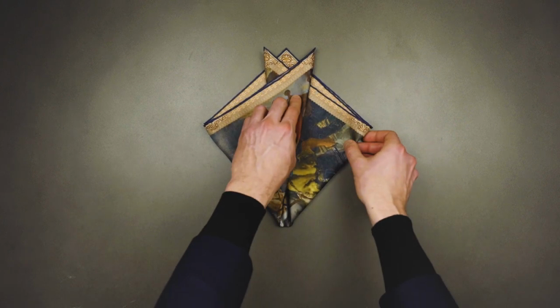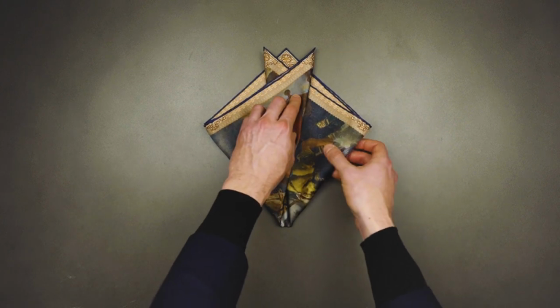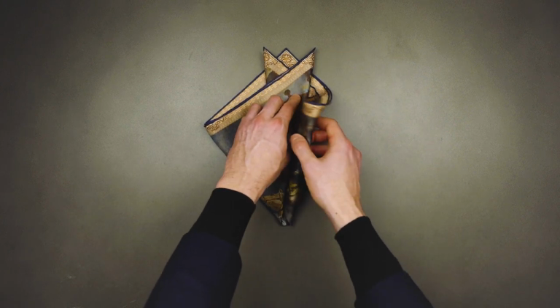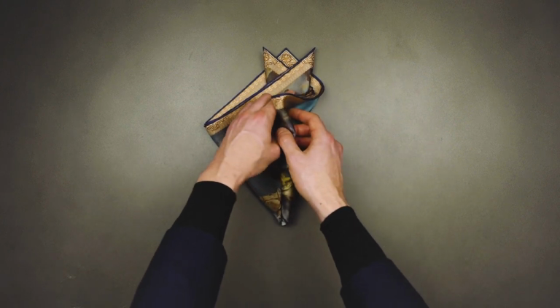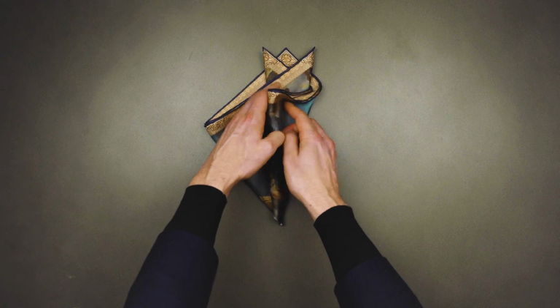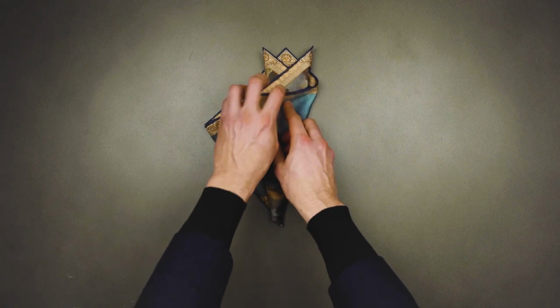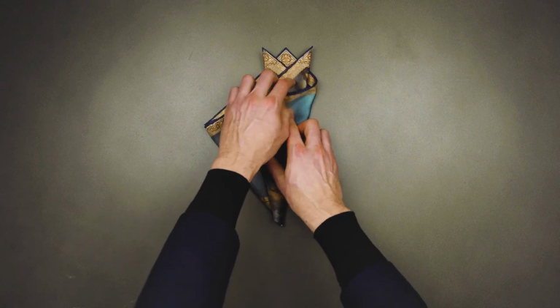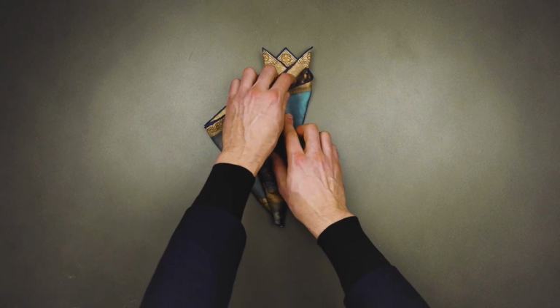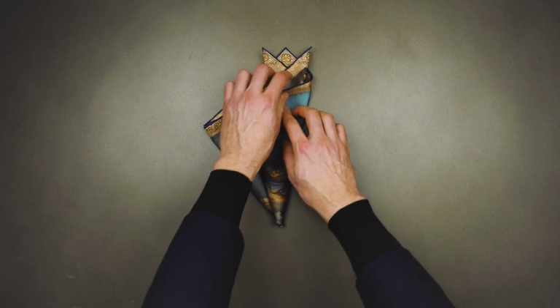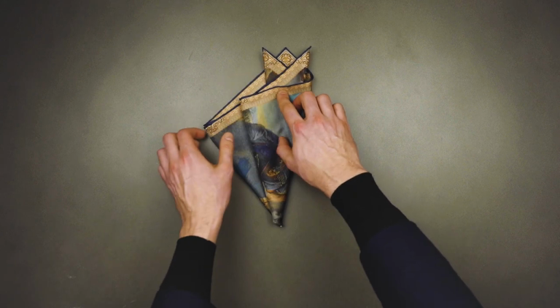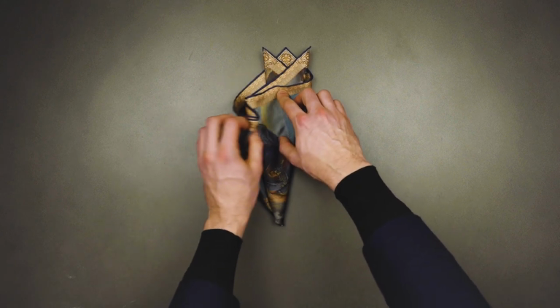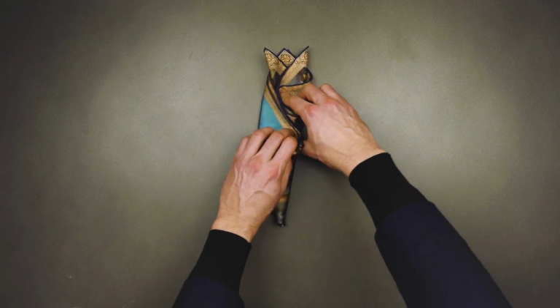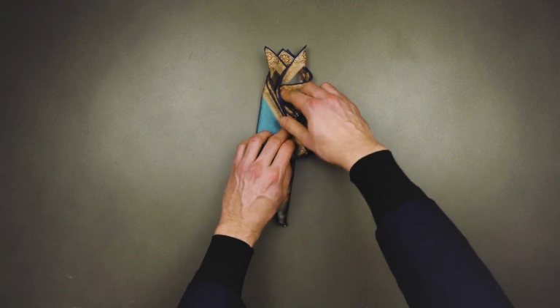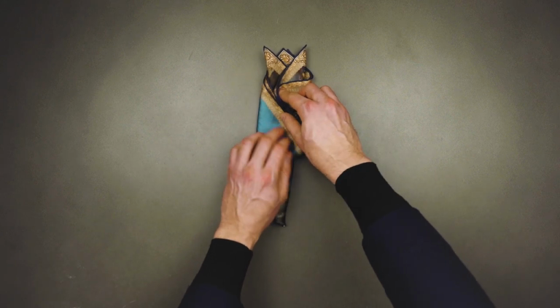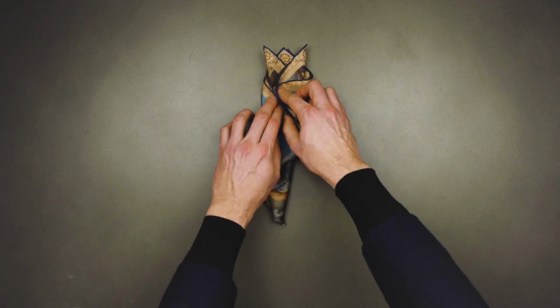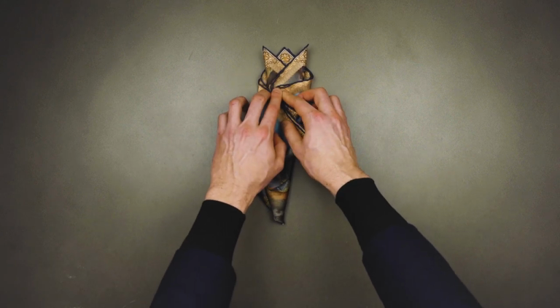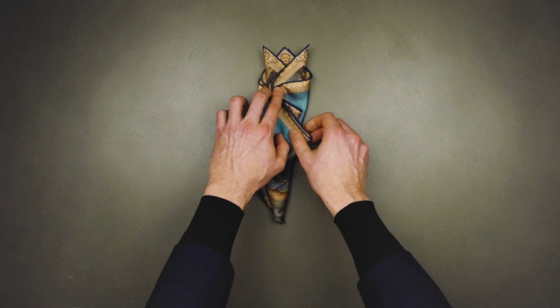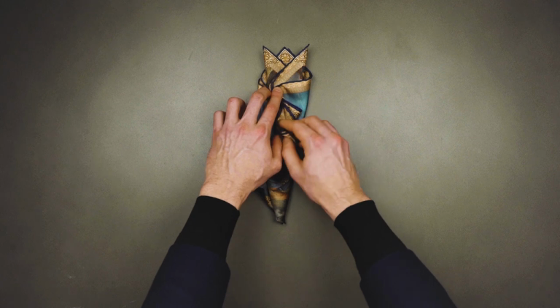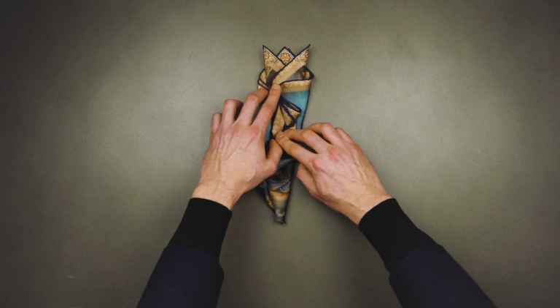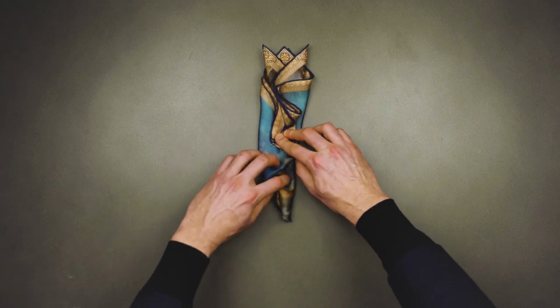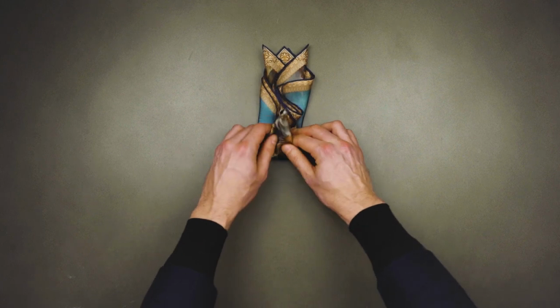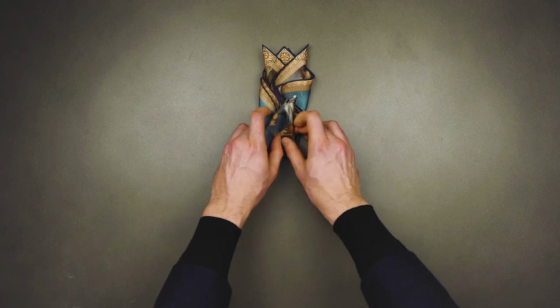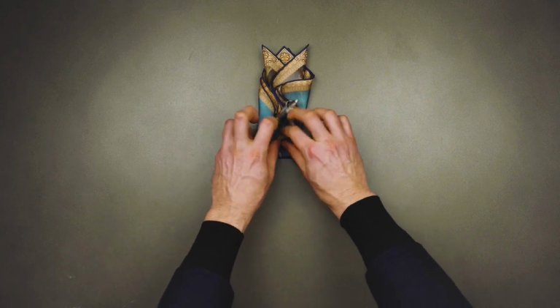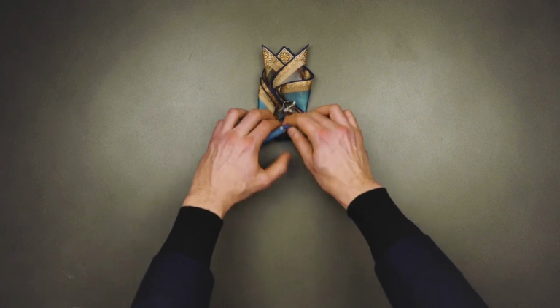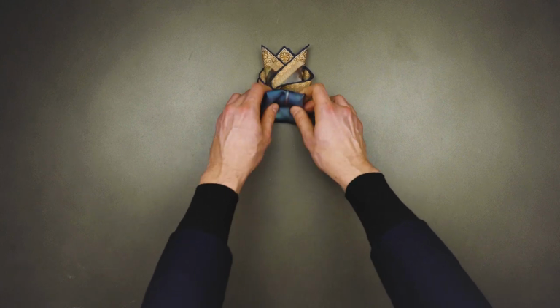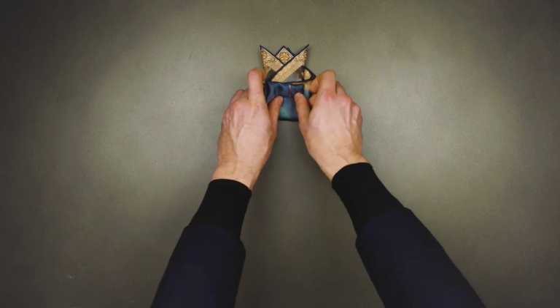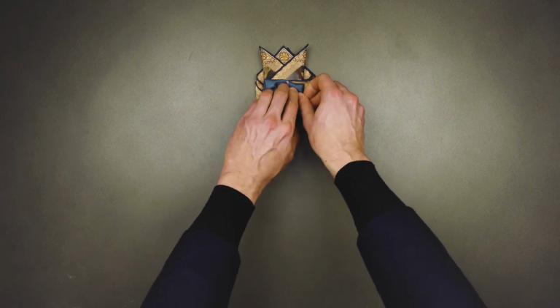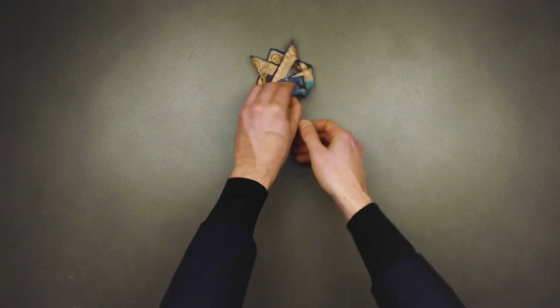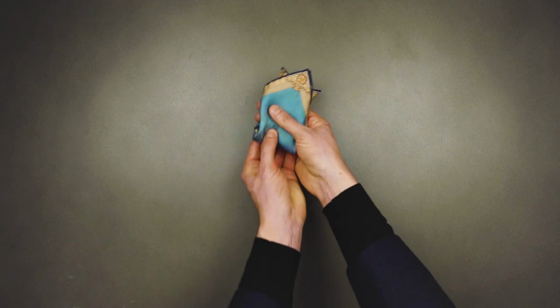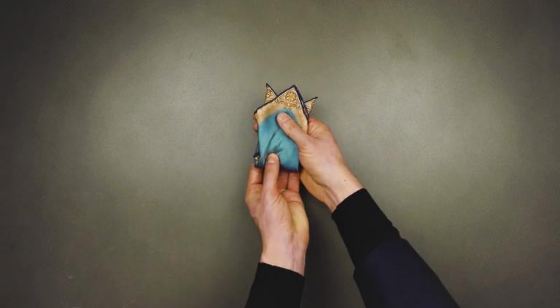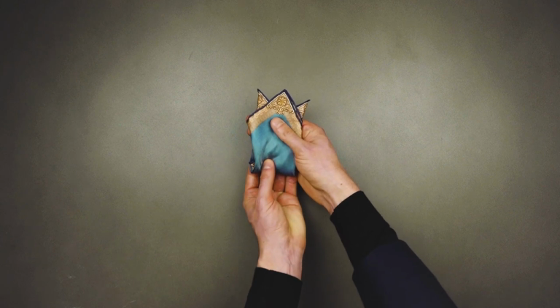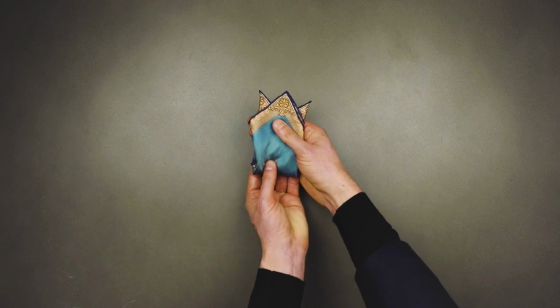Then folding once, twice, once, twice from the base — and that's it.